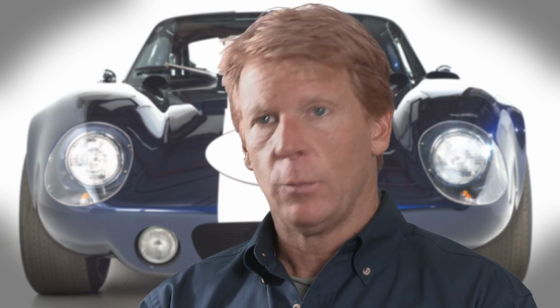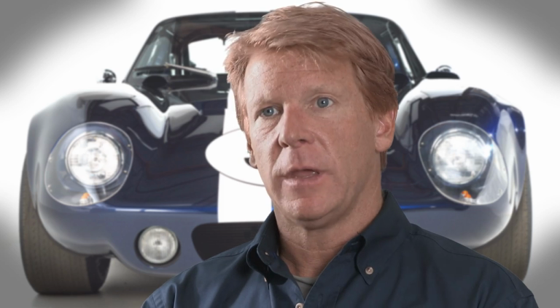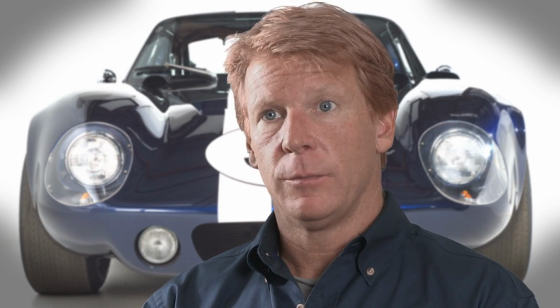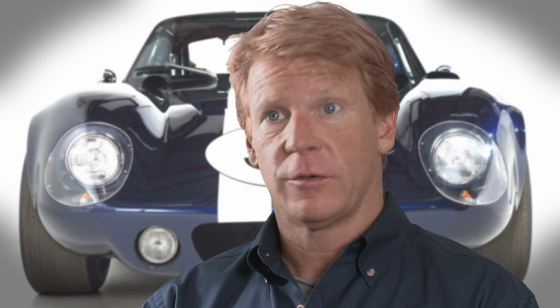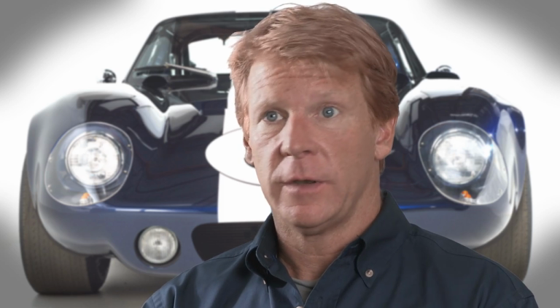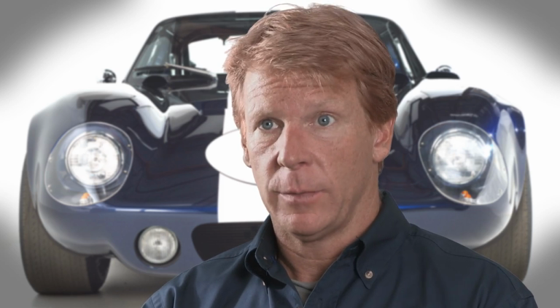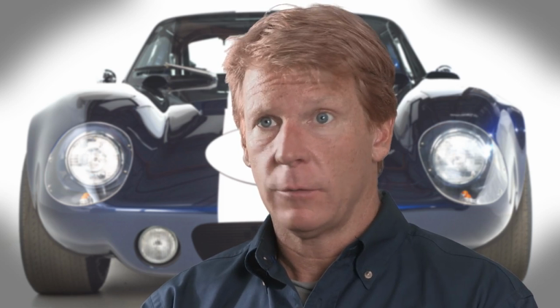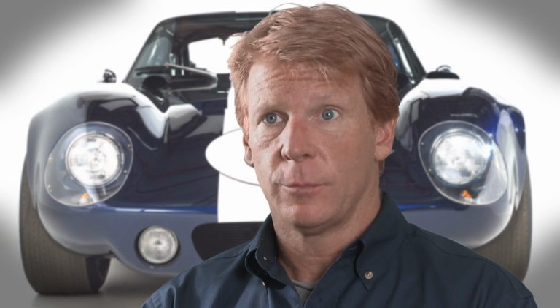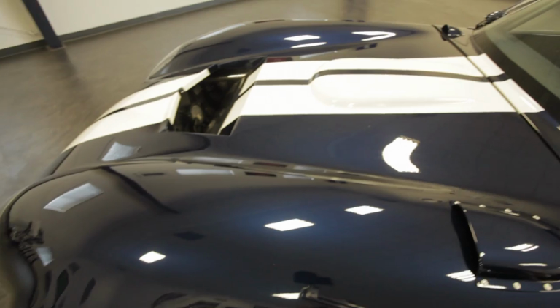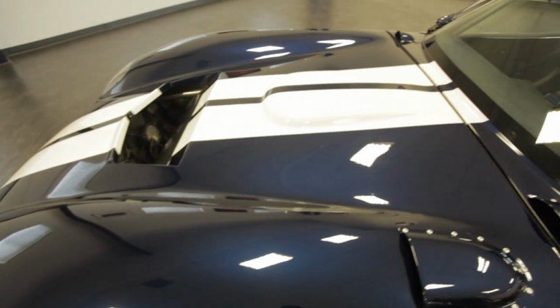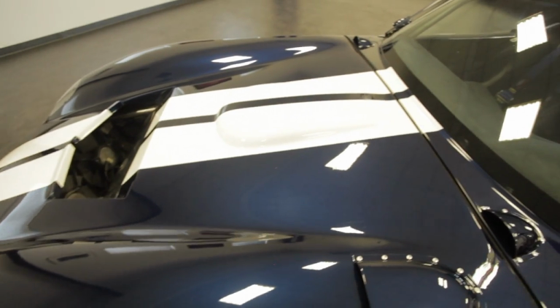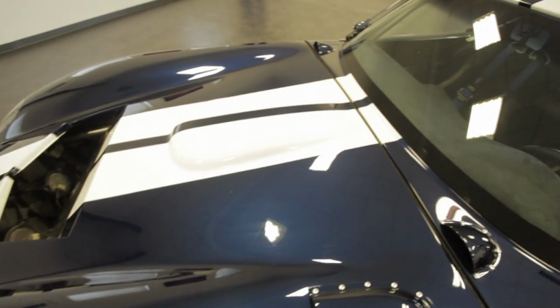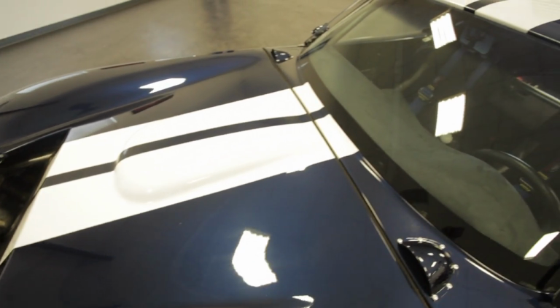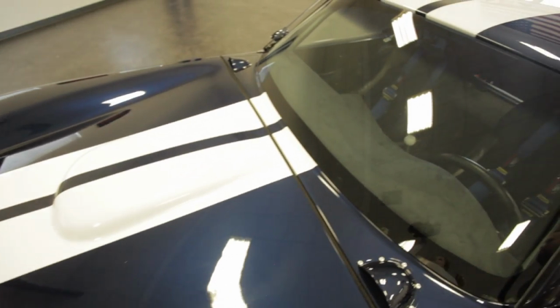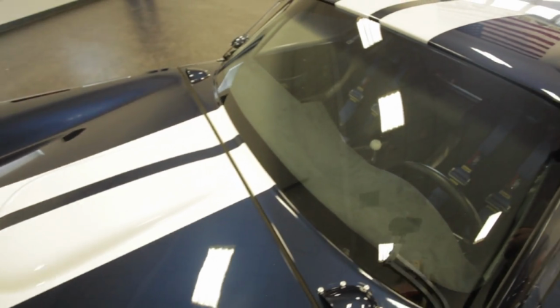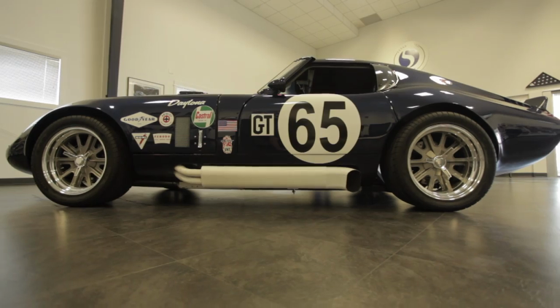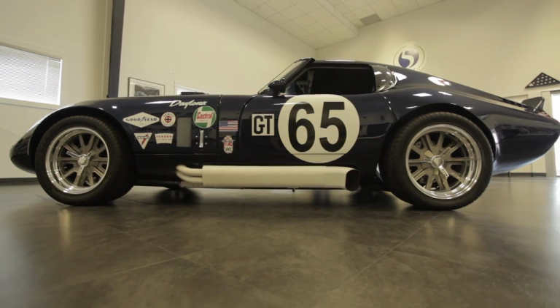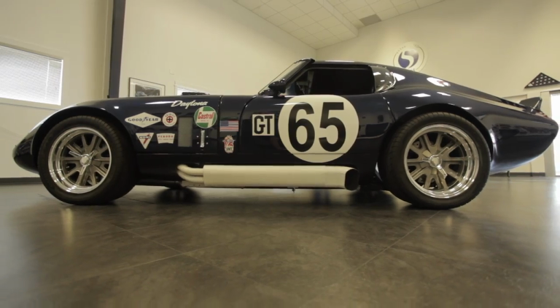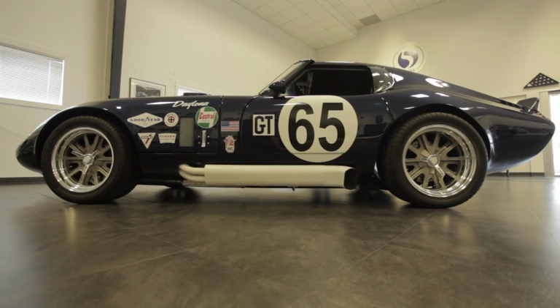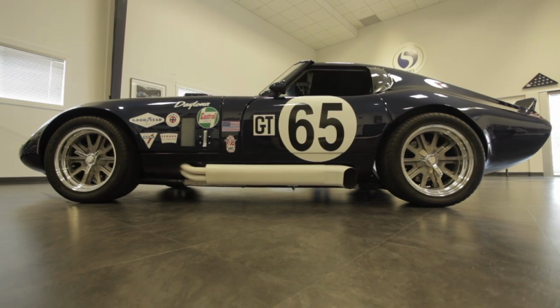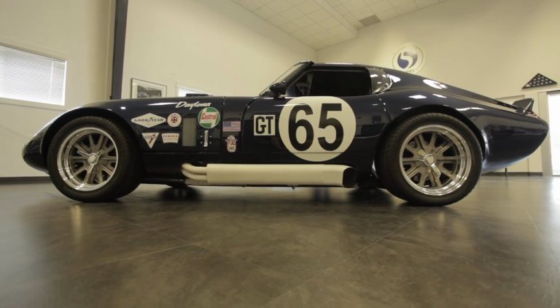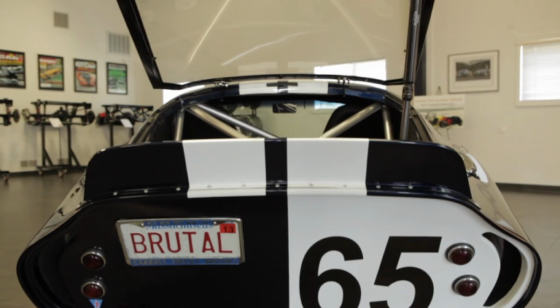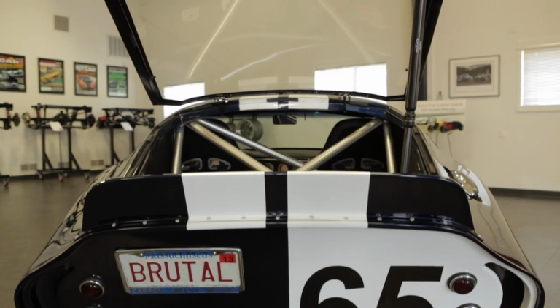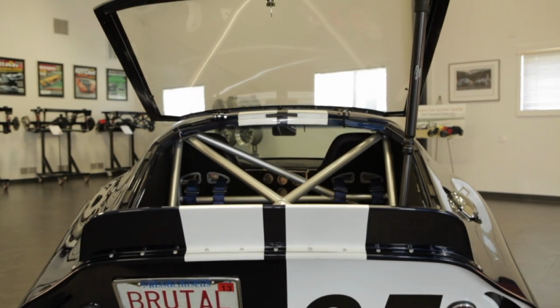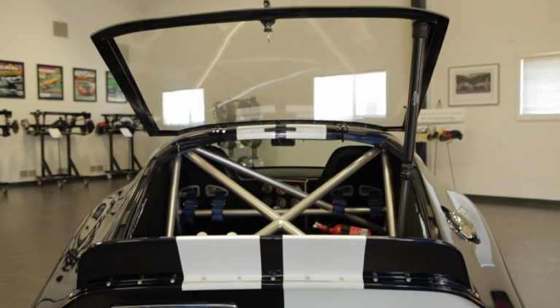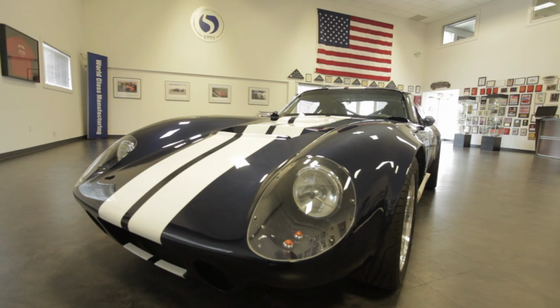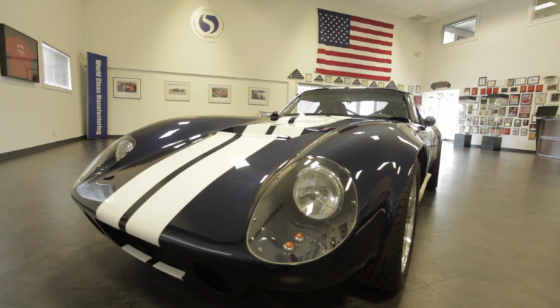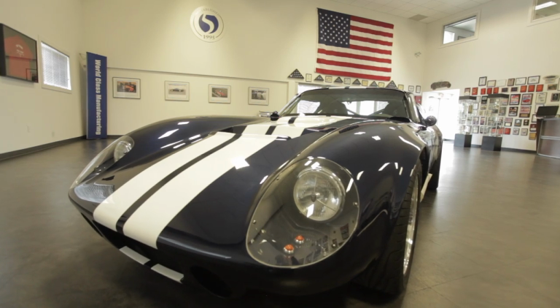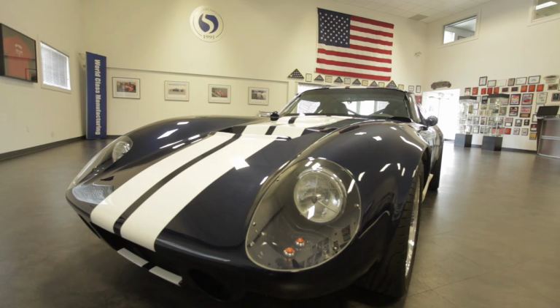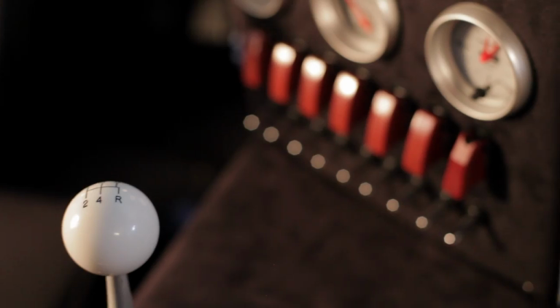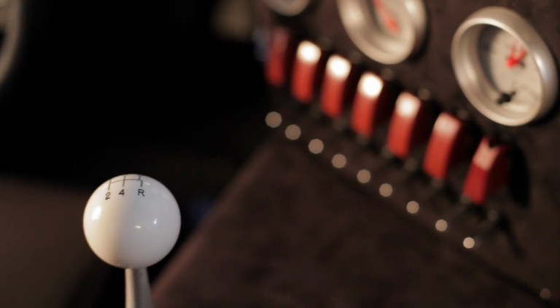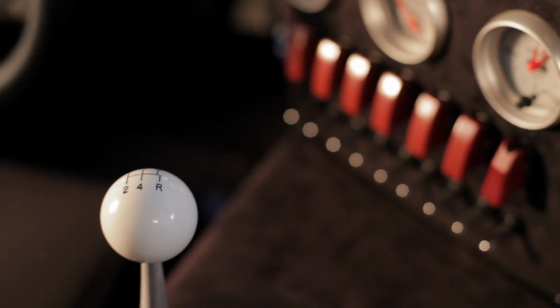When we started making our coupe, we started with a 9-inch wheelbase and the car was just too small. So what we did was we proportionally stretched the car. We made the wheelbase 95 inches, and then we made the body a little bit wider, a little bit longer, so it's about 5 or 6 percent larger than the original Daytona Coupe.